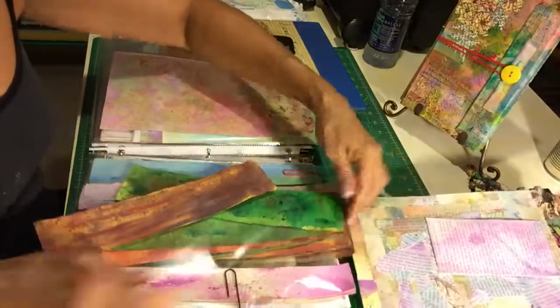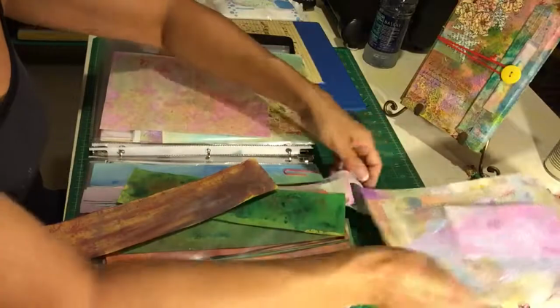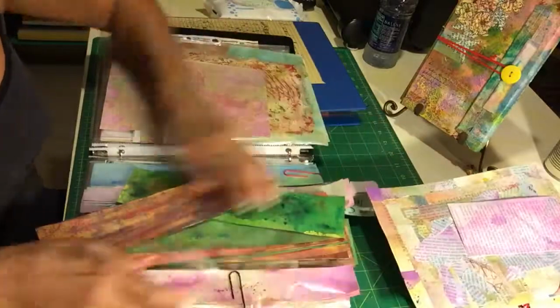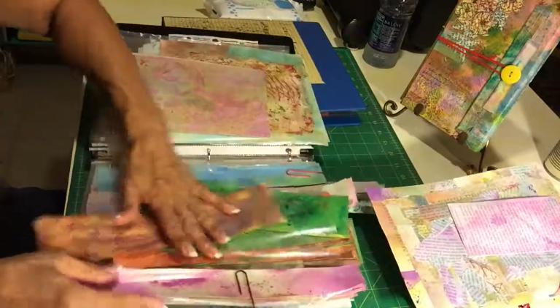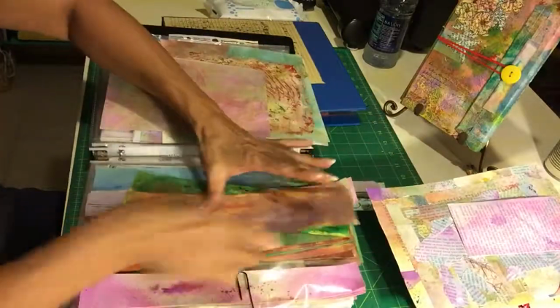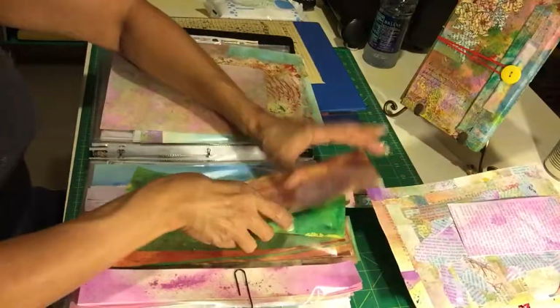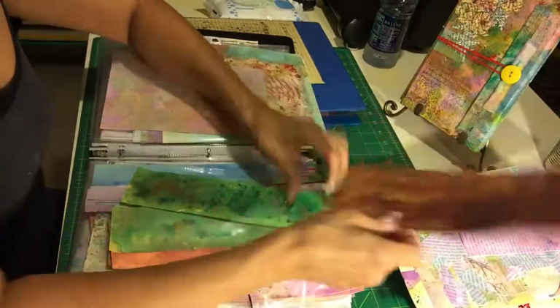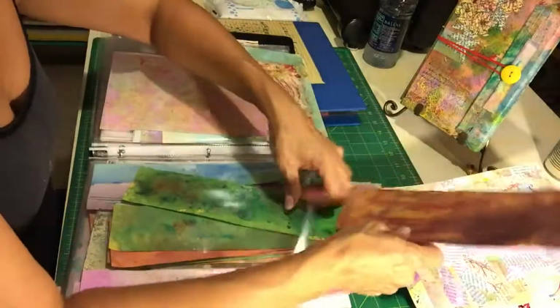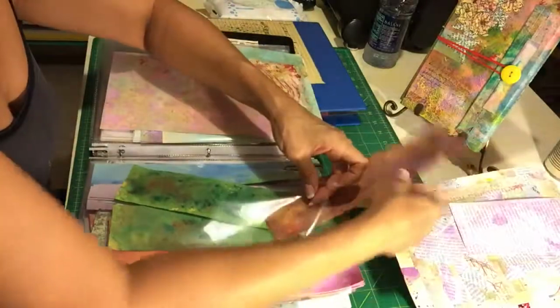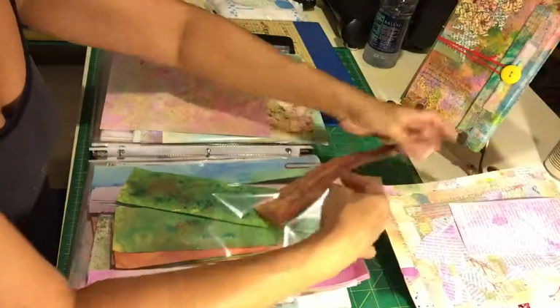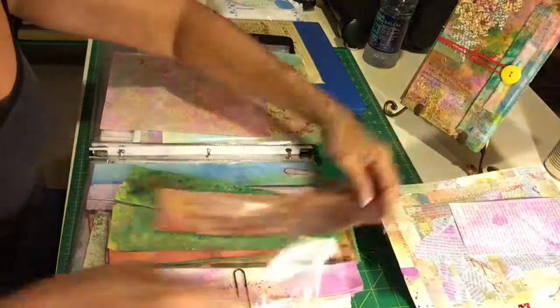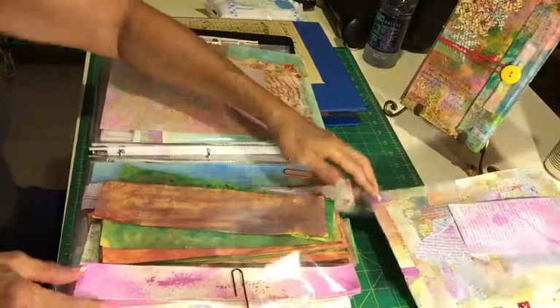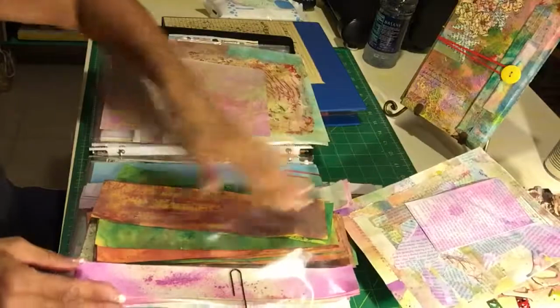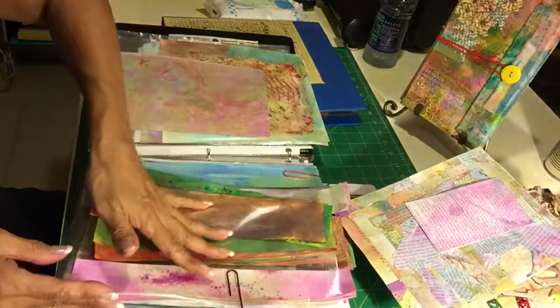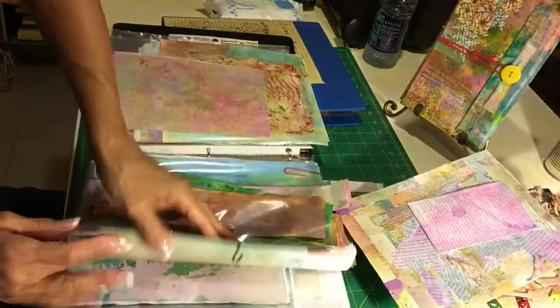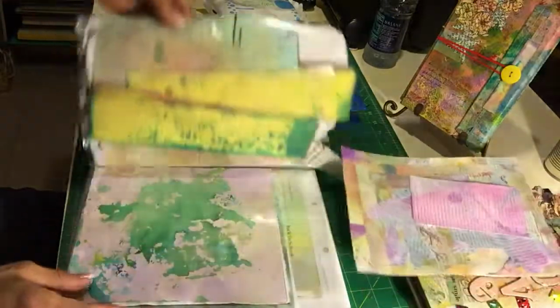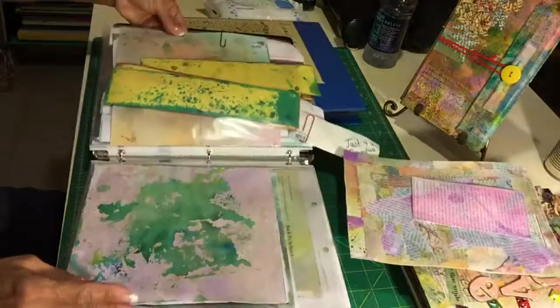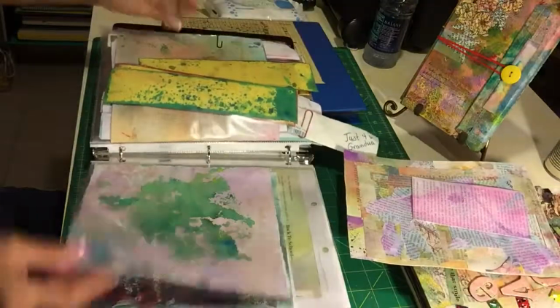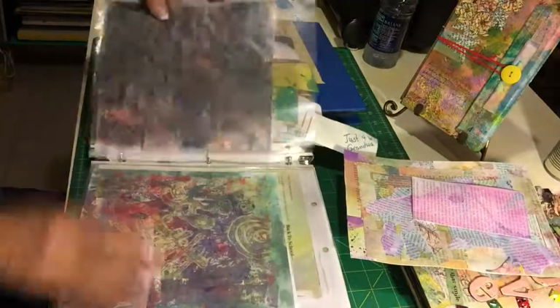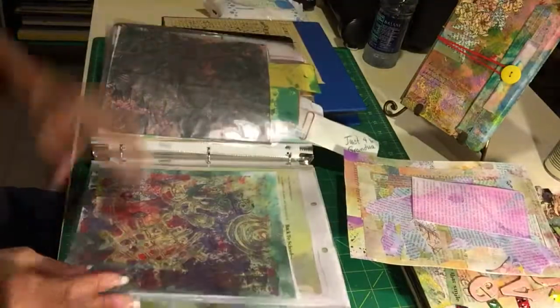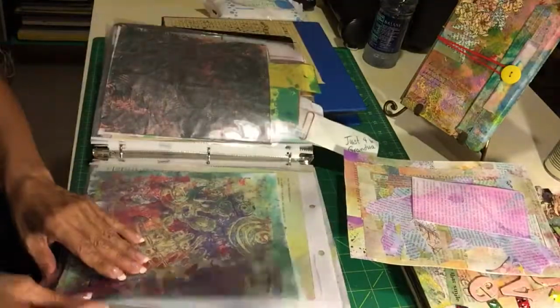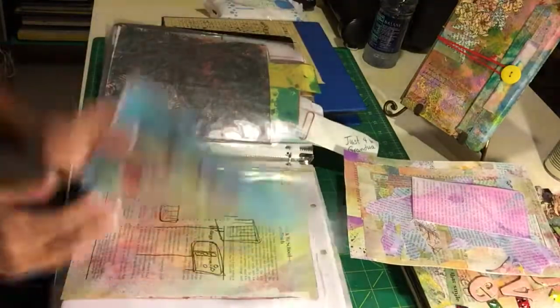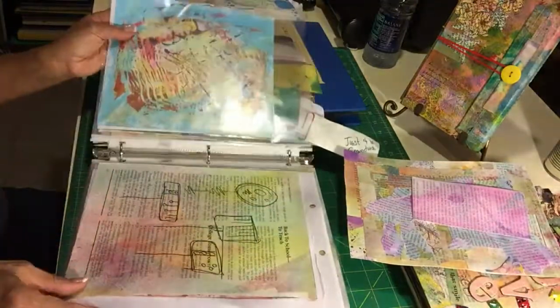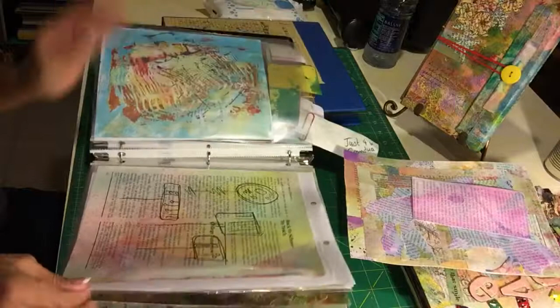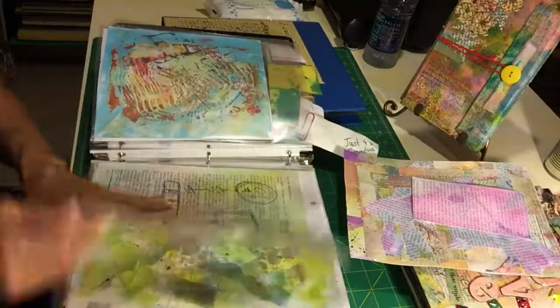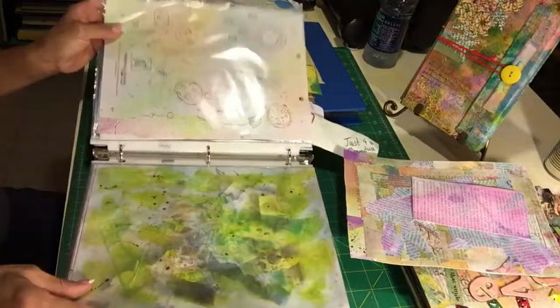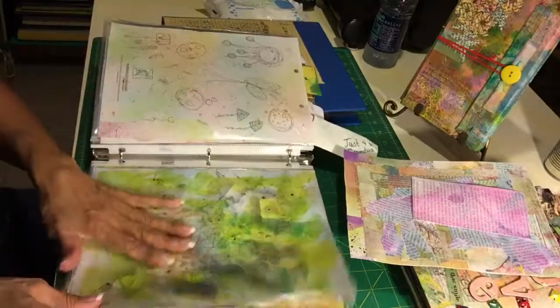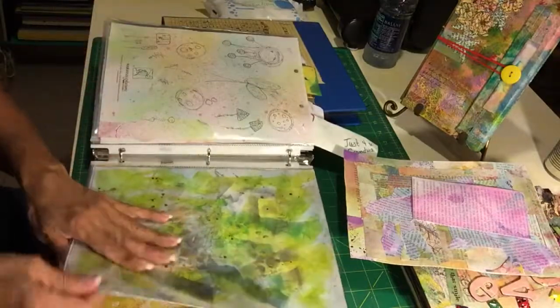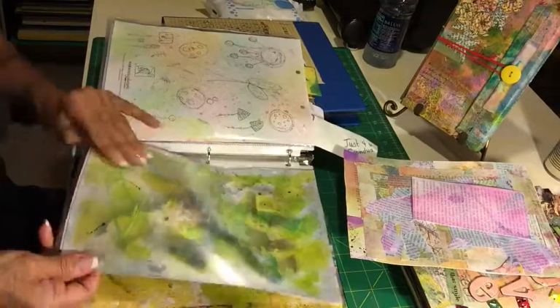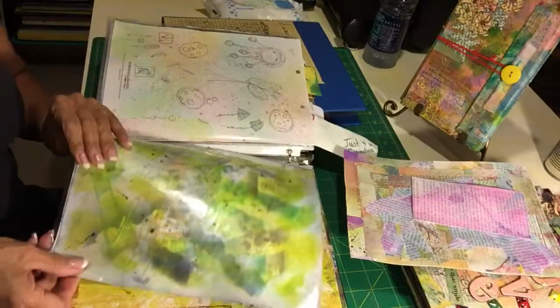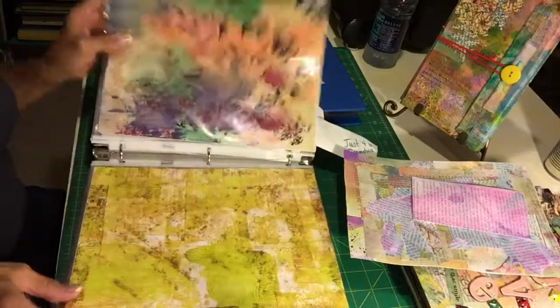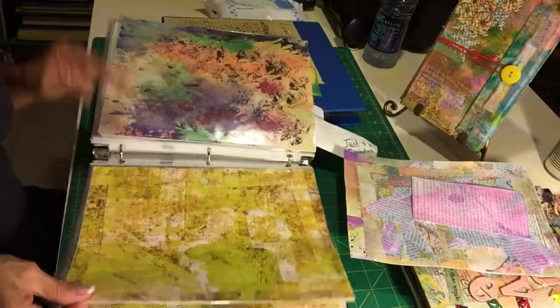I just wanted to share with you that you don't always have to go and get cardstock. You can use what you have in your house with your paints and sprays. This is when I was jelly printing — these look really nice.